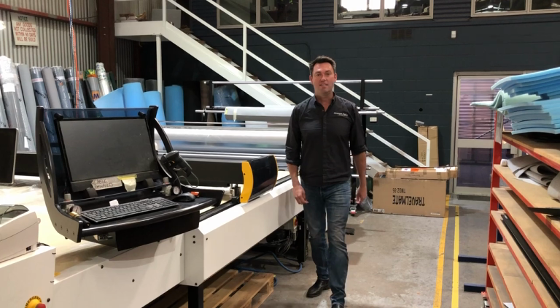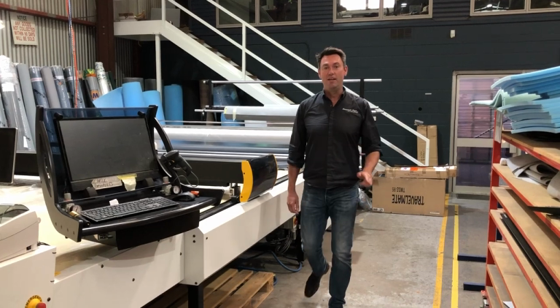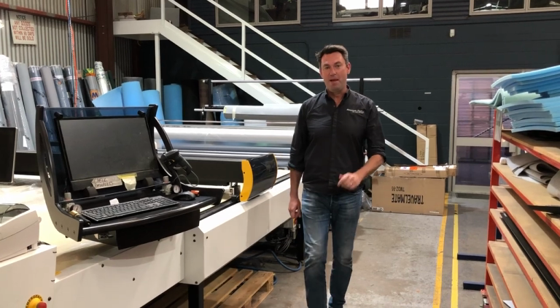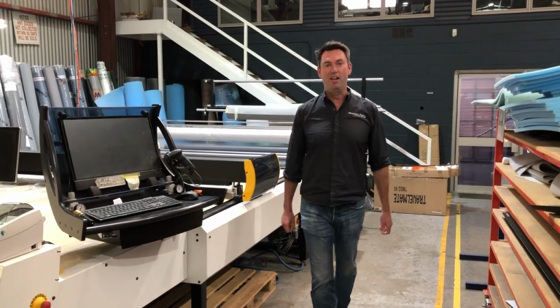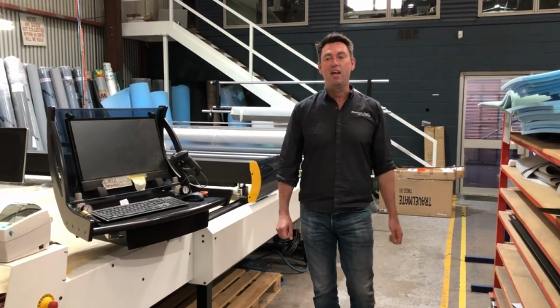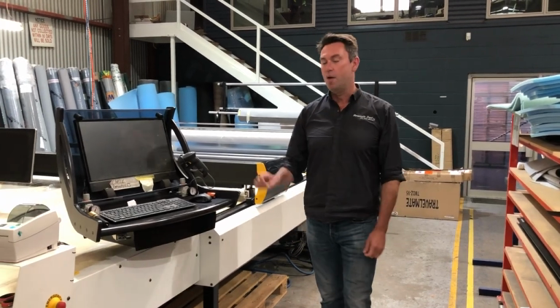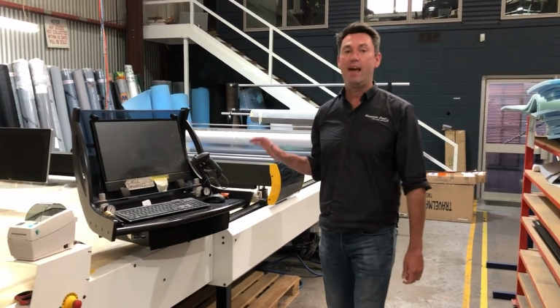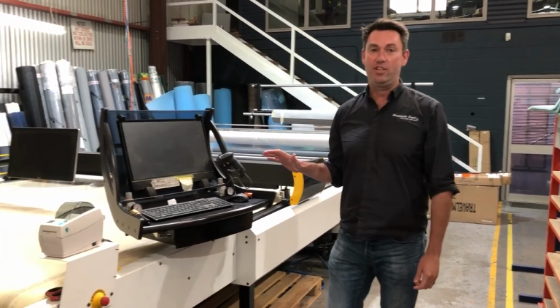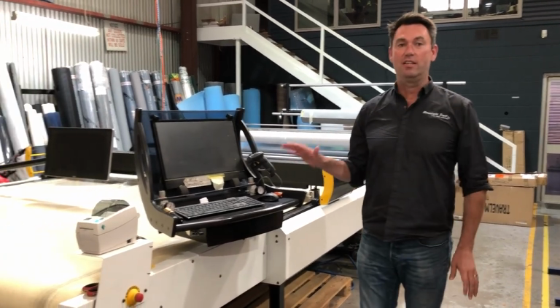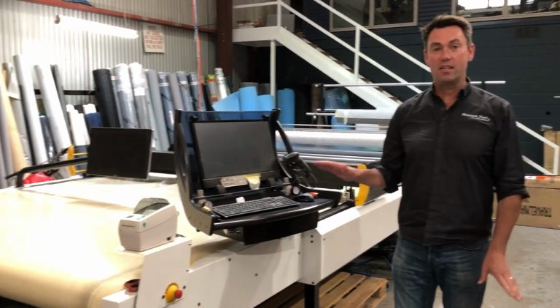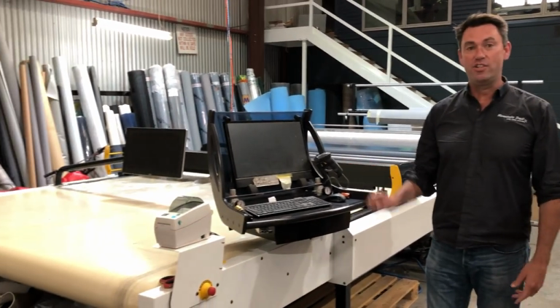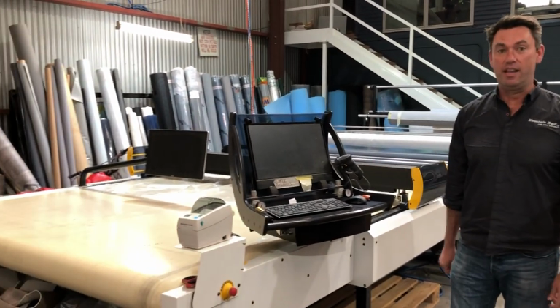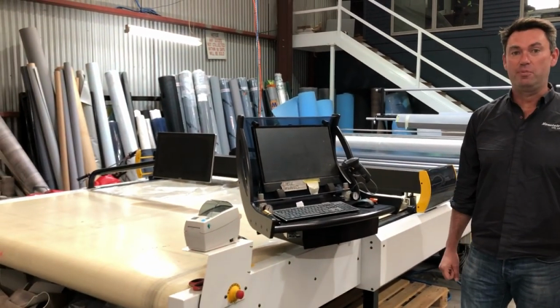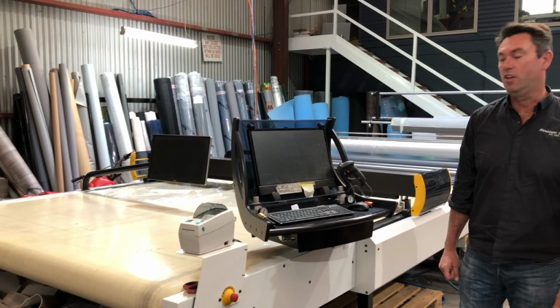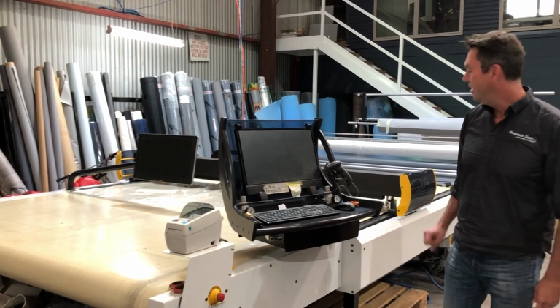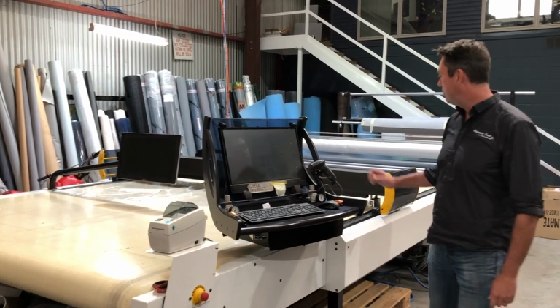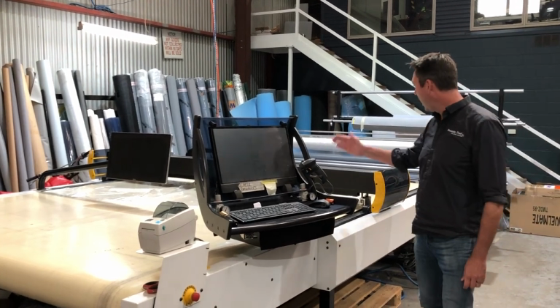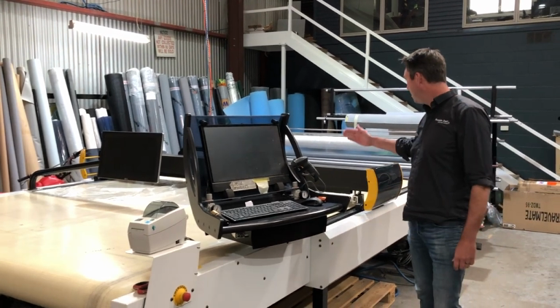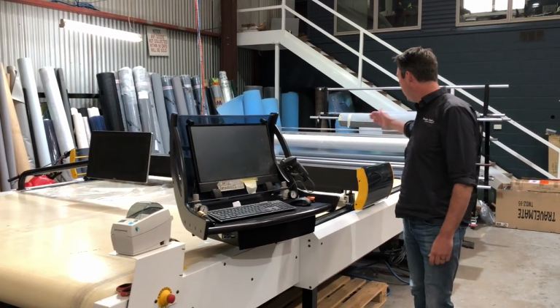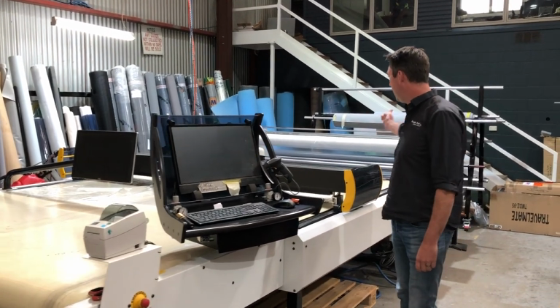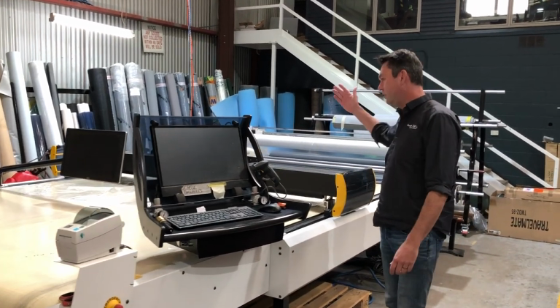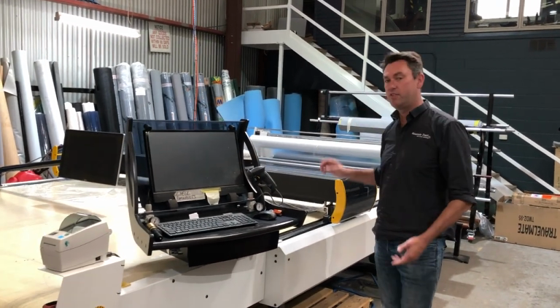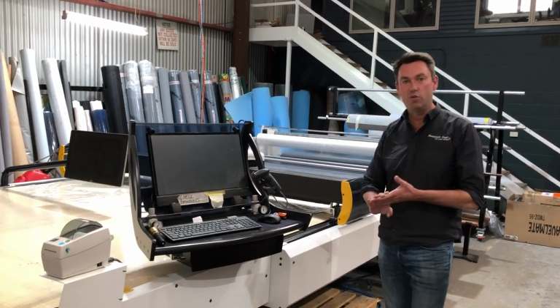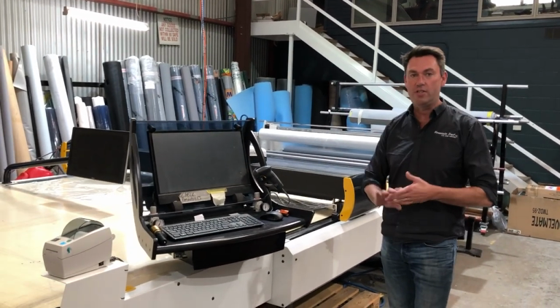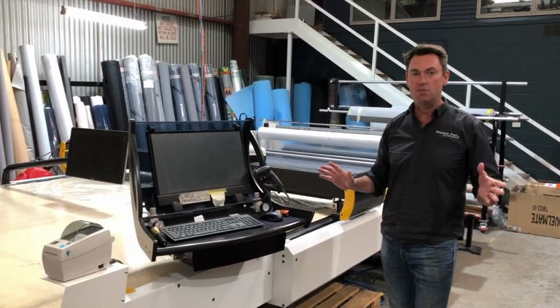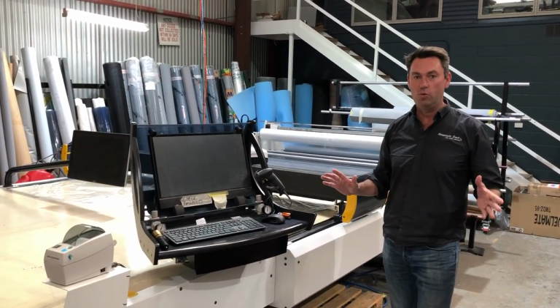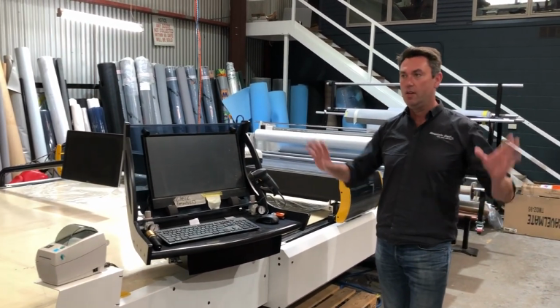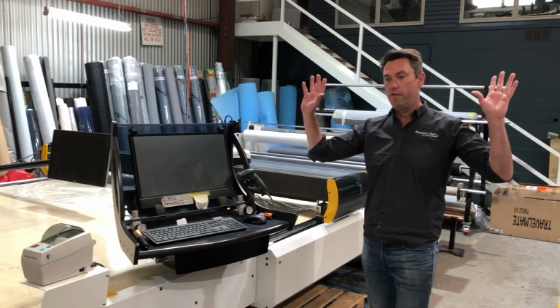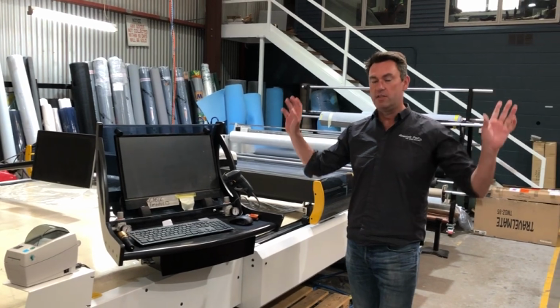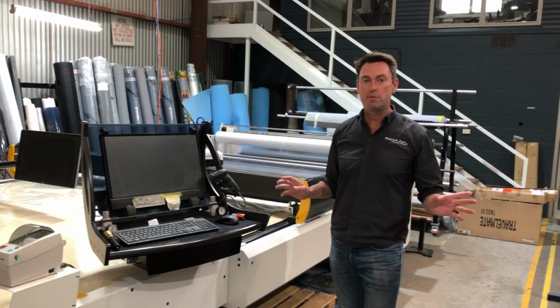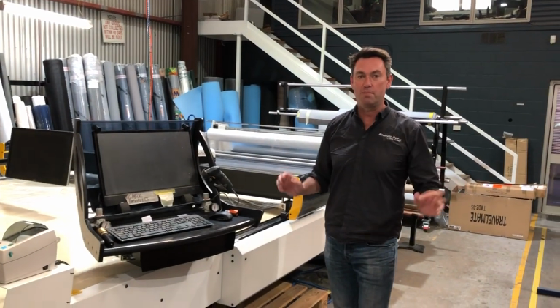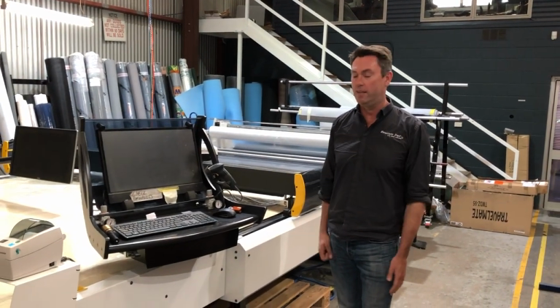Hi guys, Nick from Mountain Trial RV. I'm in the canvas section, the last station on the LXV production line. This is where we cut and make all of our materials for seat cushions, annex walls, overheads, racked panels, and bulkheads.